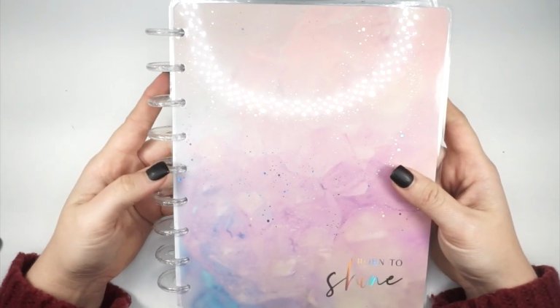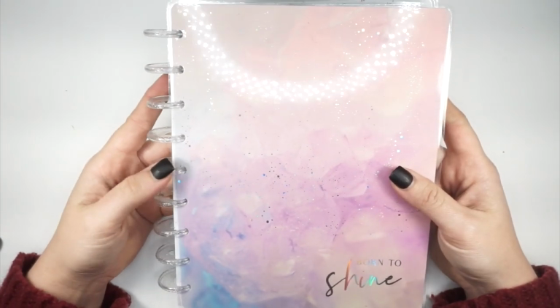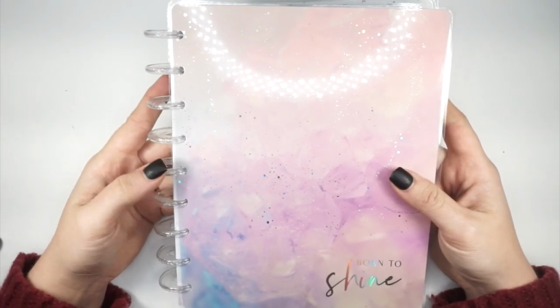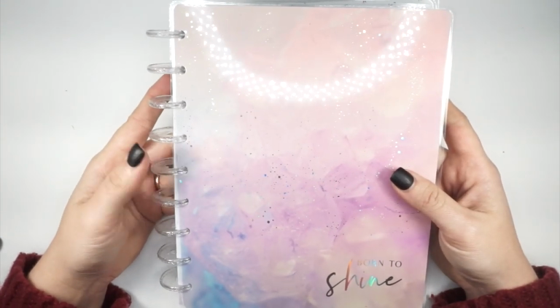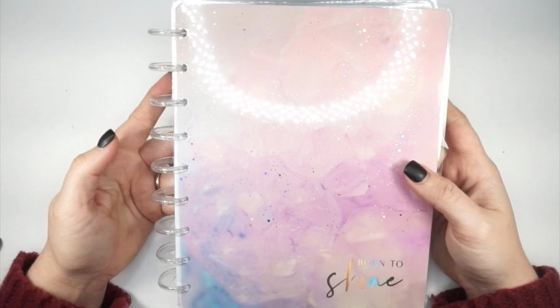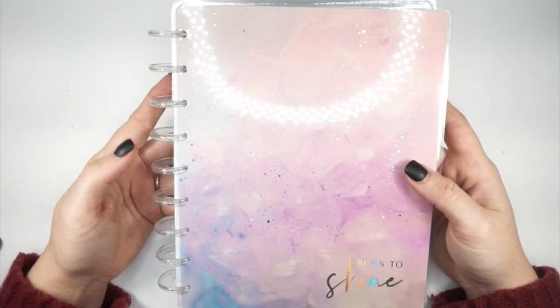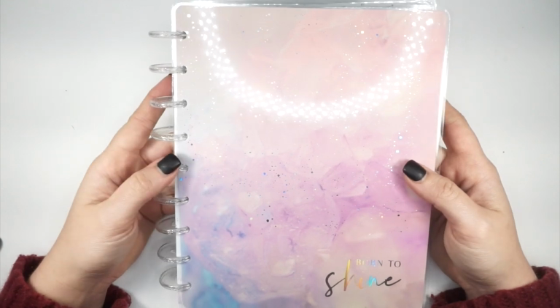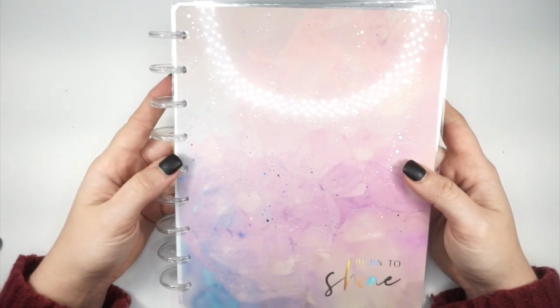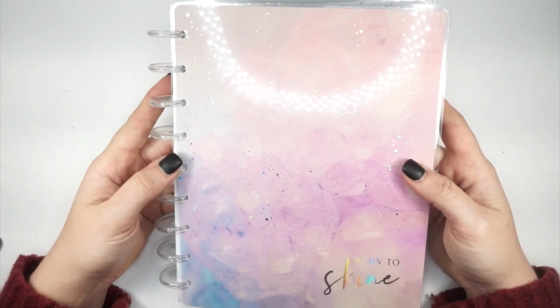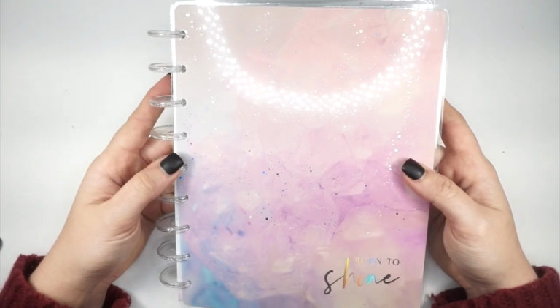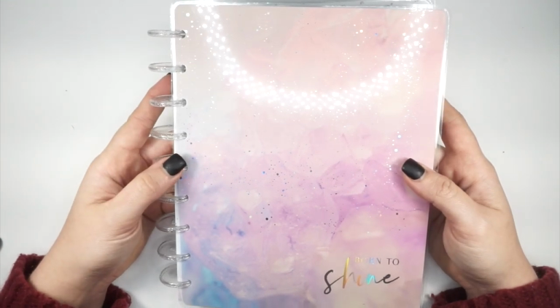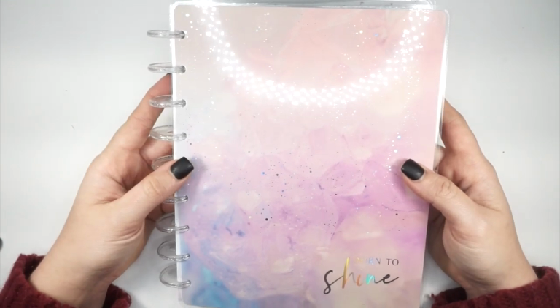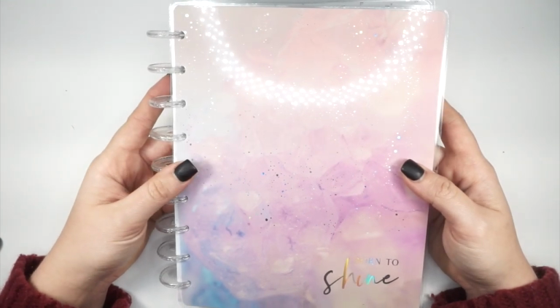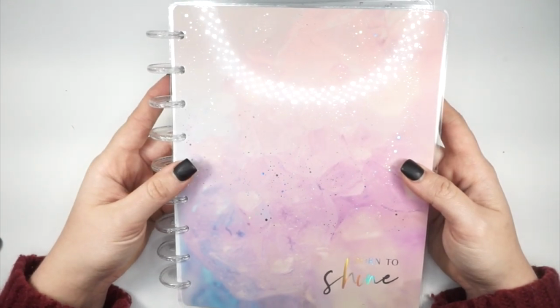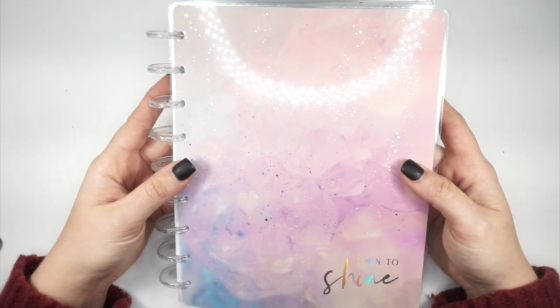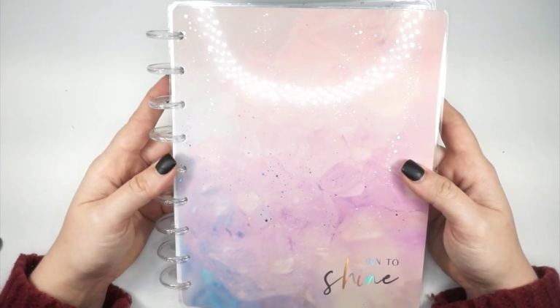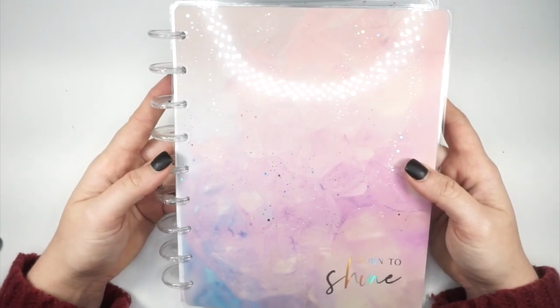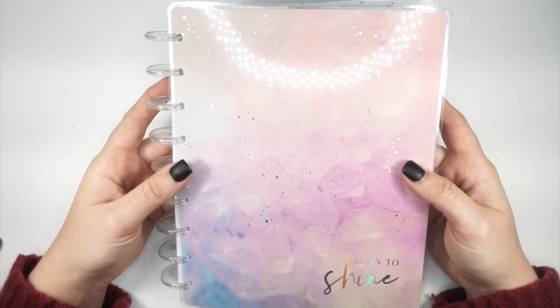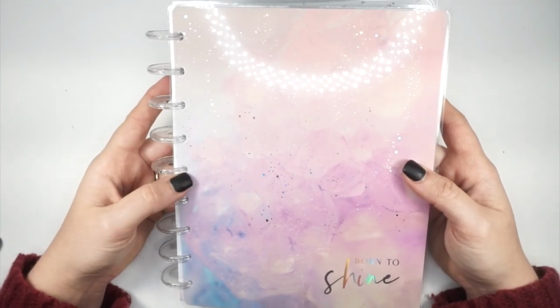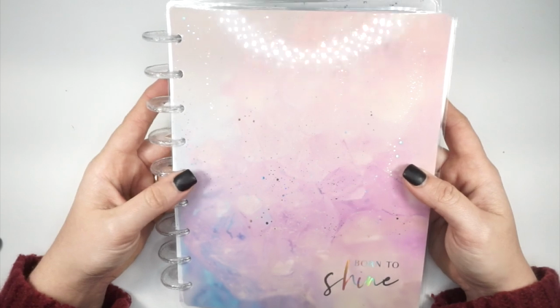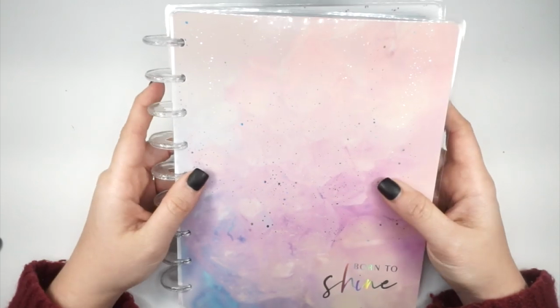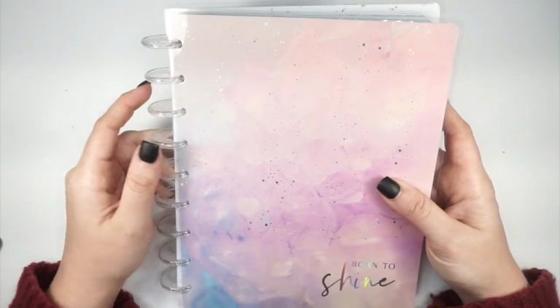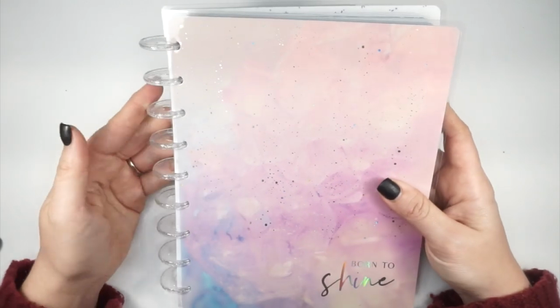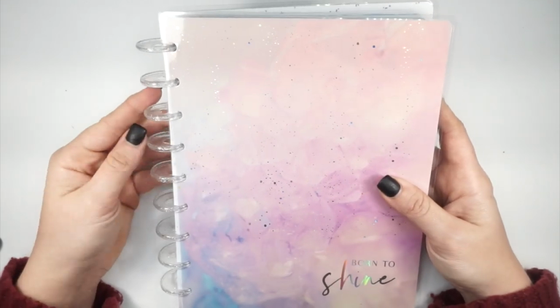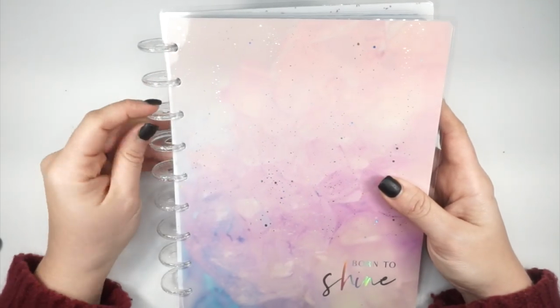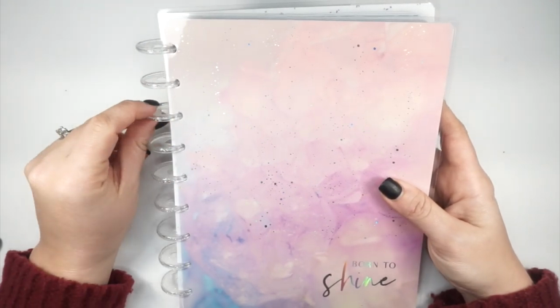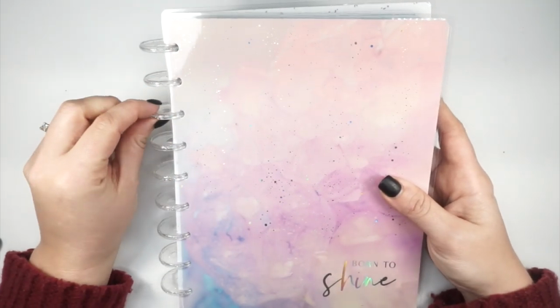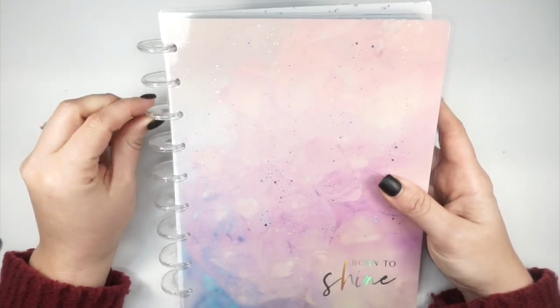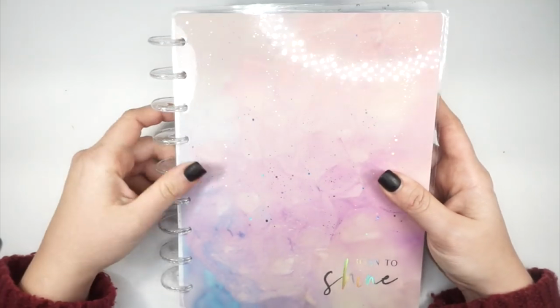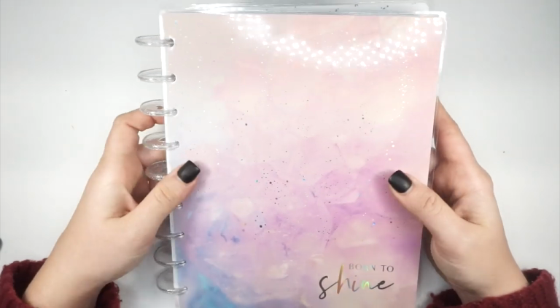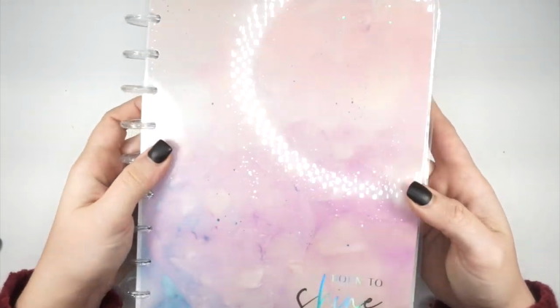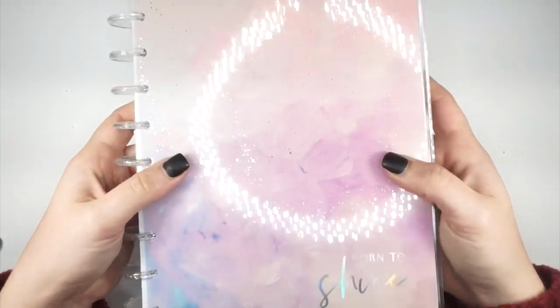I think I will probably give them to my daughter. She really loves all things glitter, so I think she will enjoy these discs. But the cover — okay.